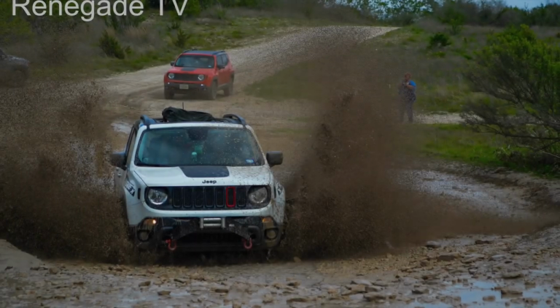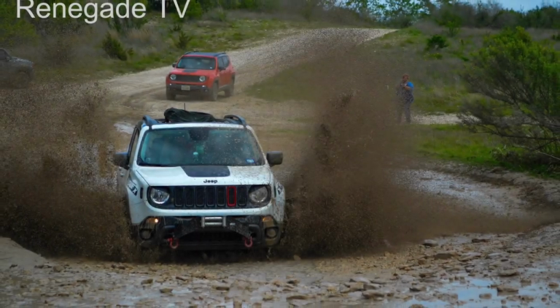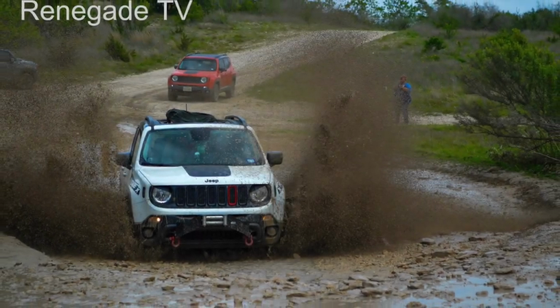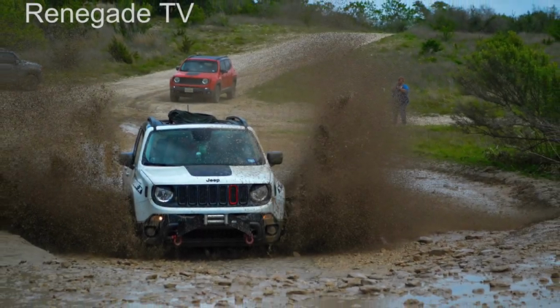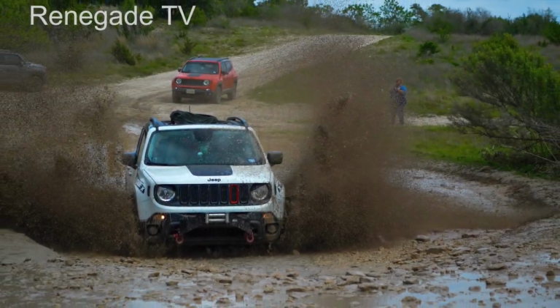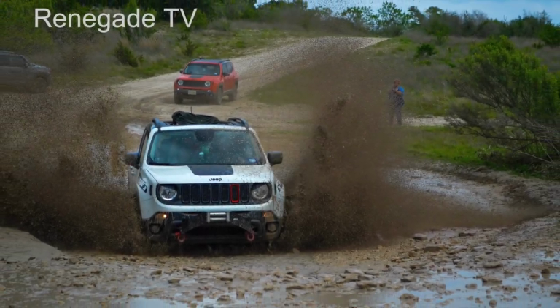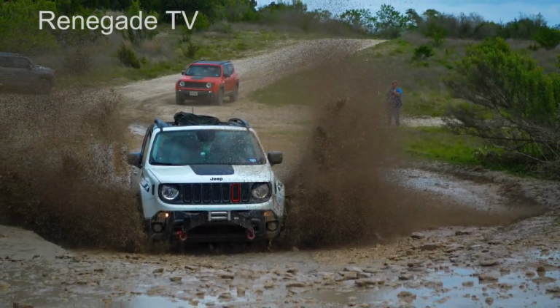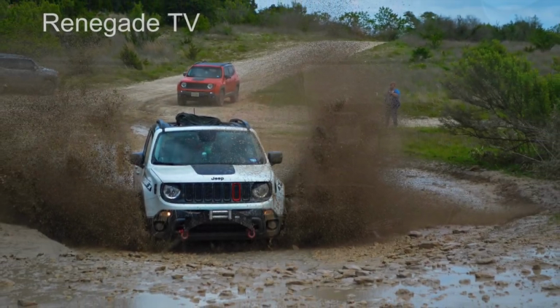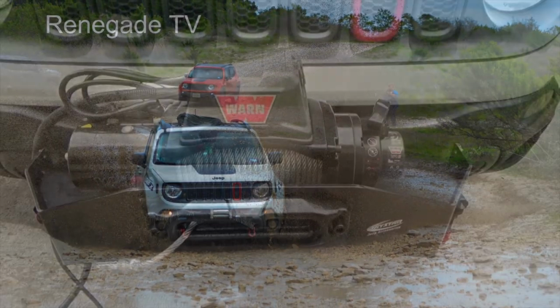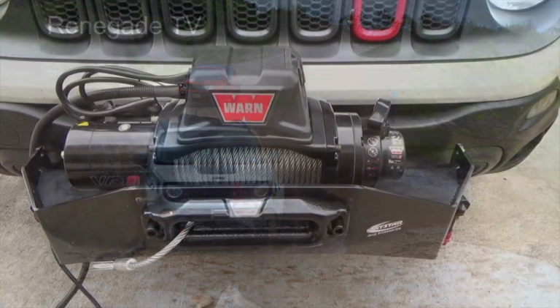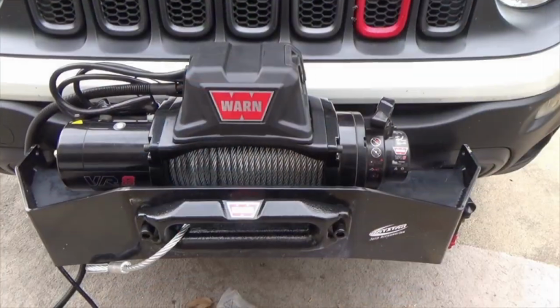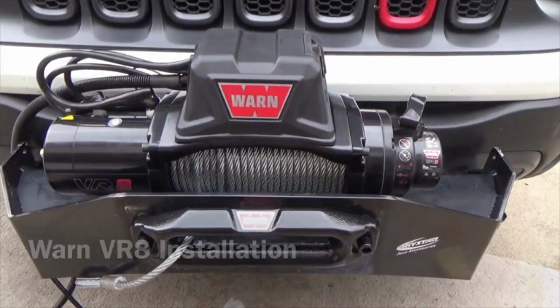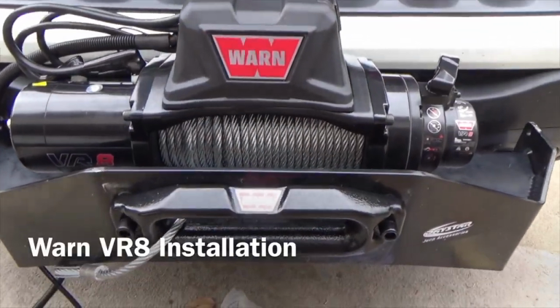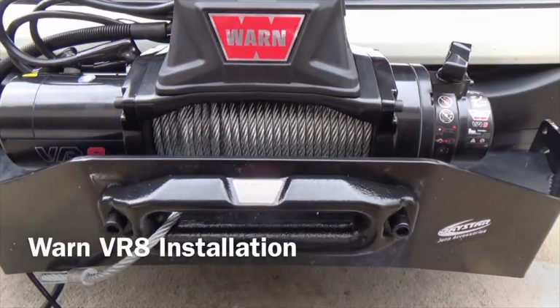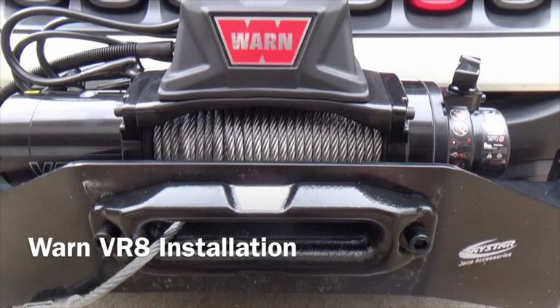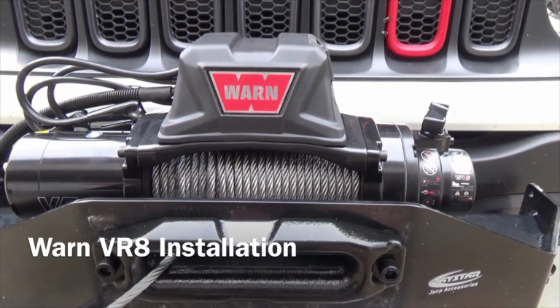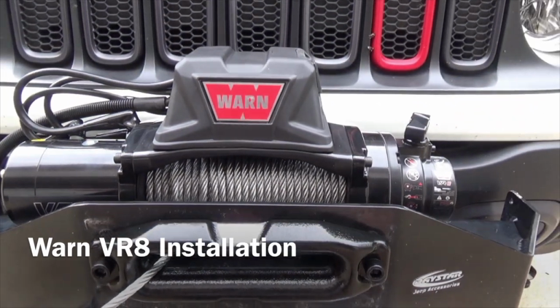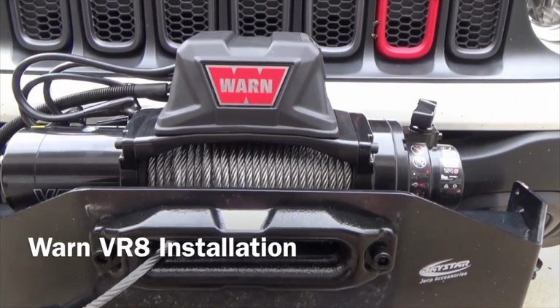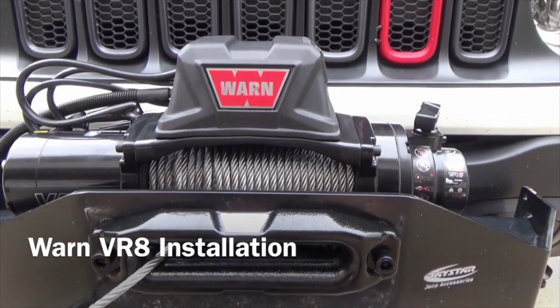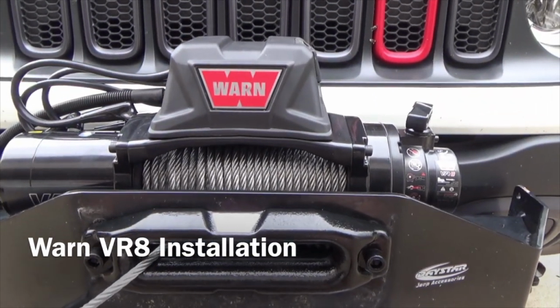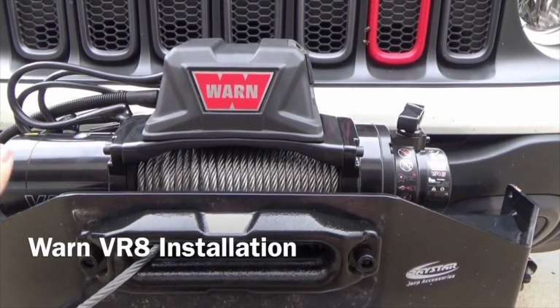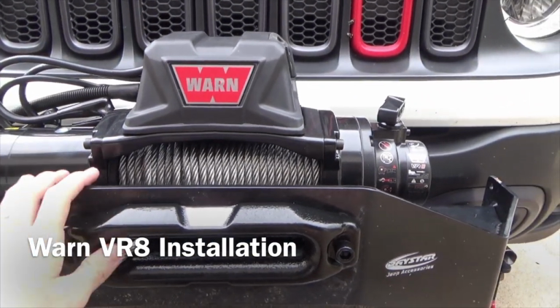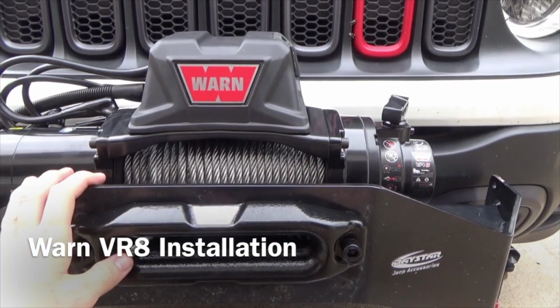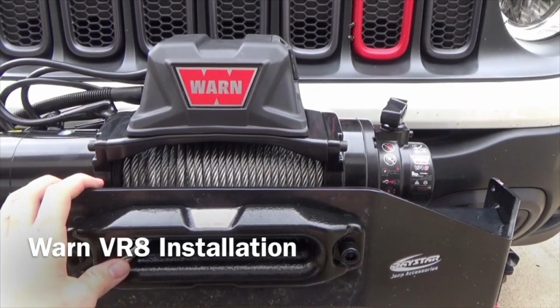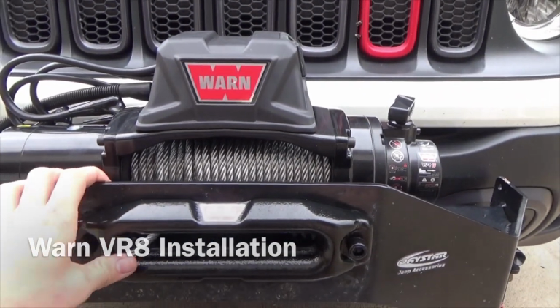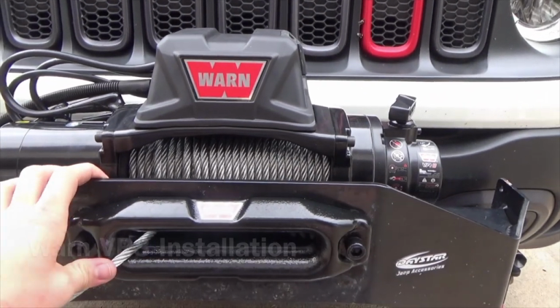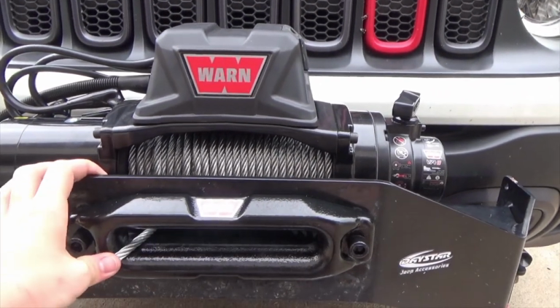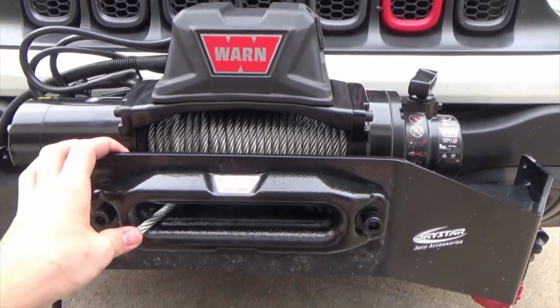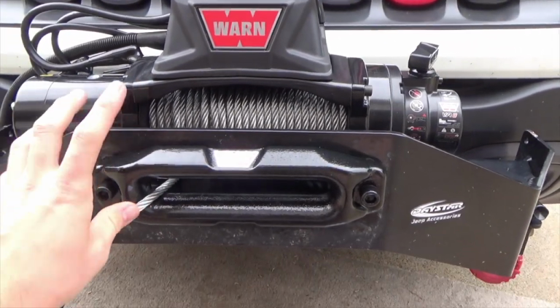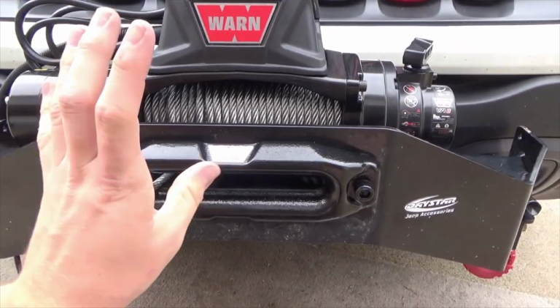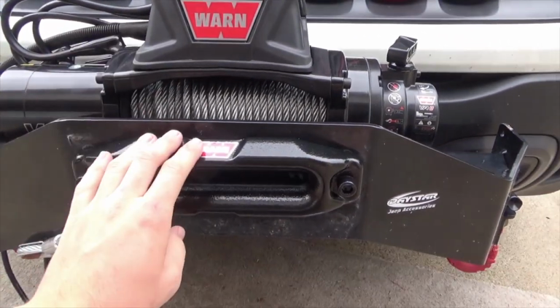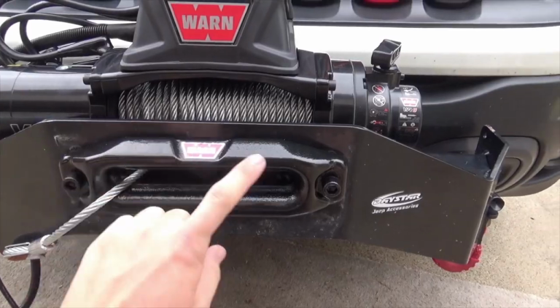Renegade TV, where you get your fix on how to fix a Renegade. Alright guys, so I got the winch on the mount, not bolted down yet, about to do that. Then I got the fair lead on.